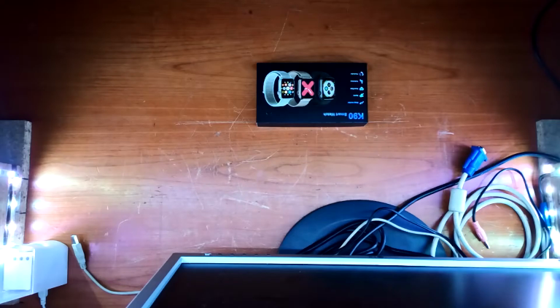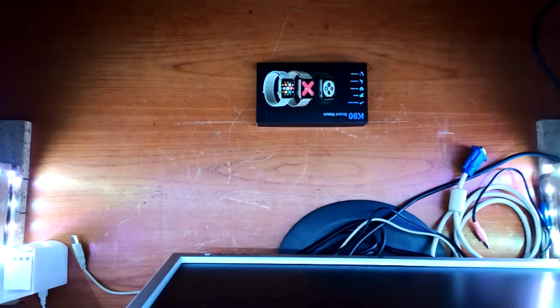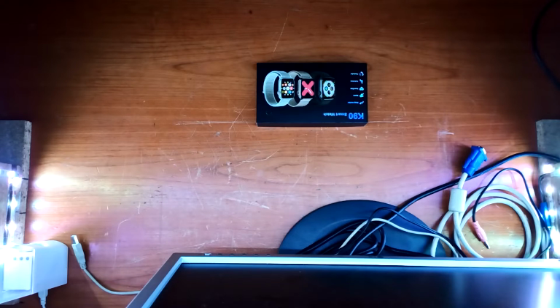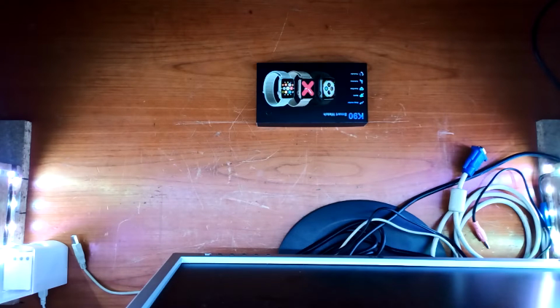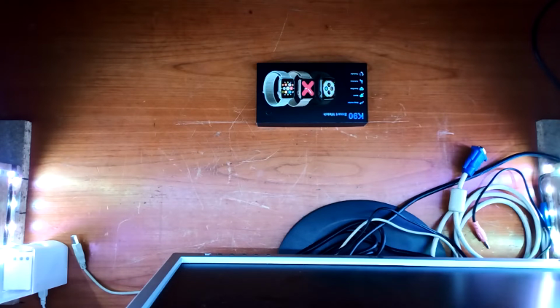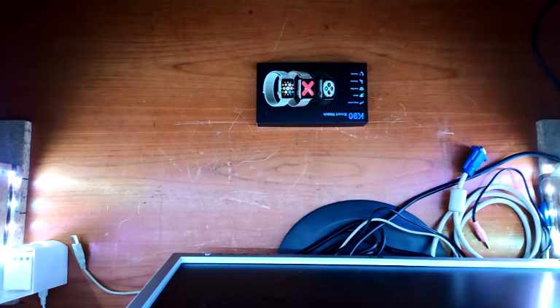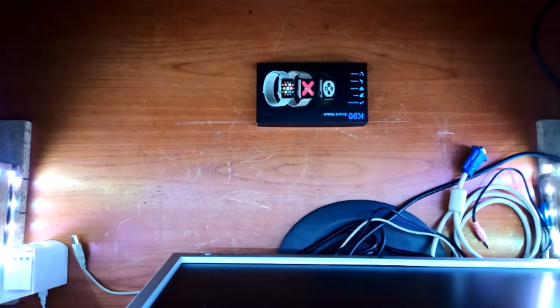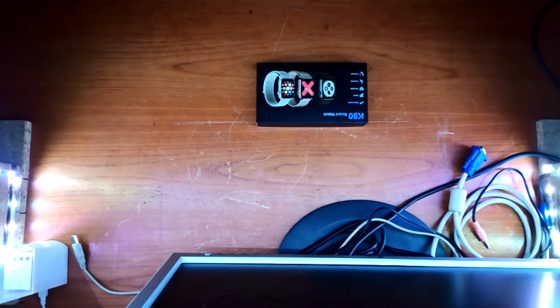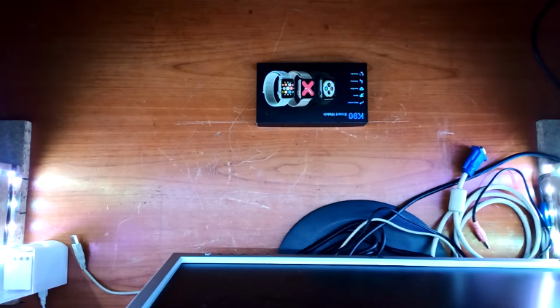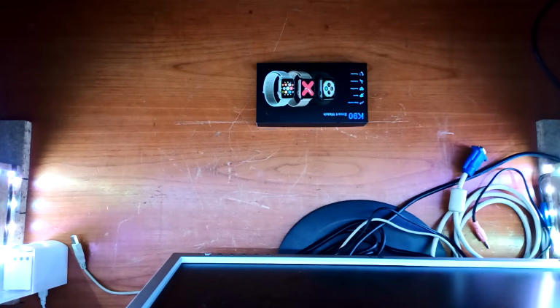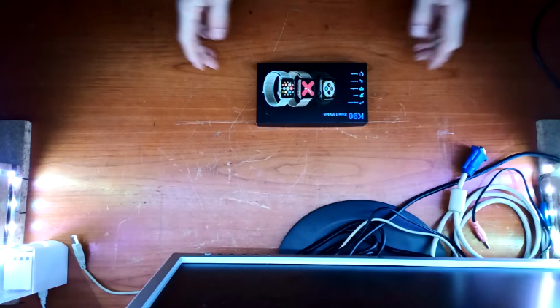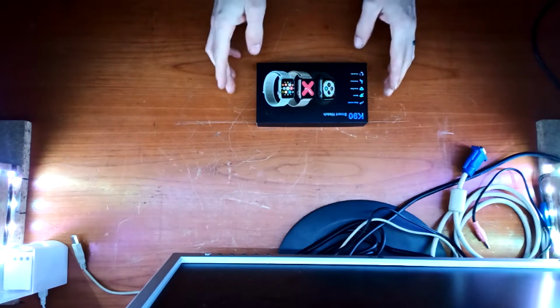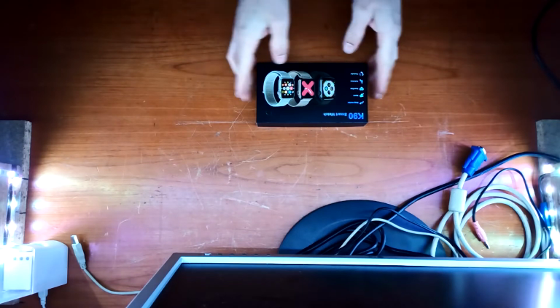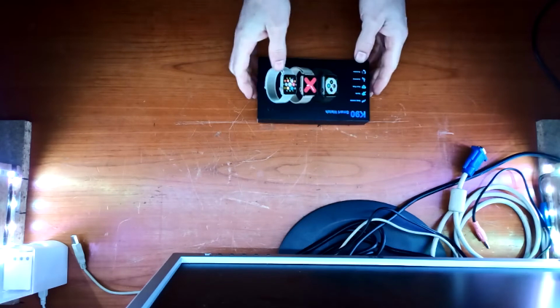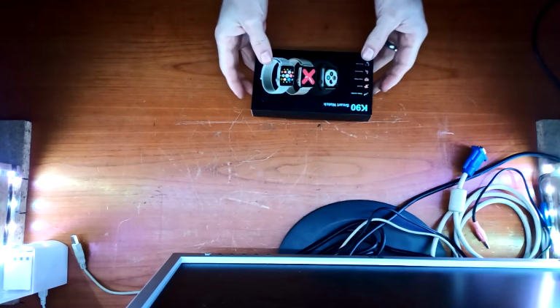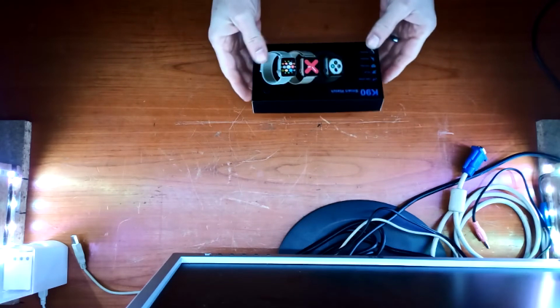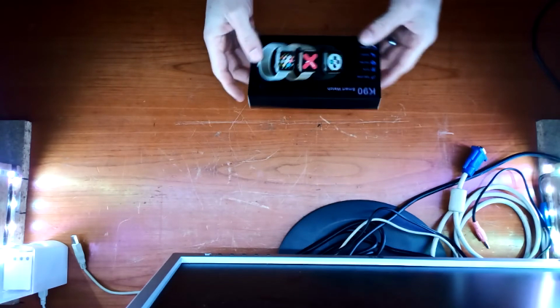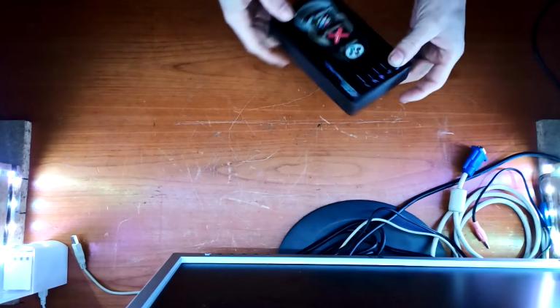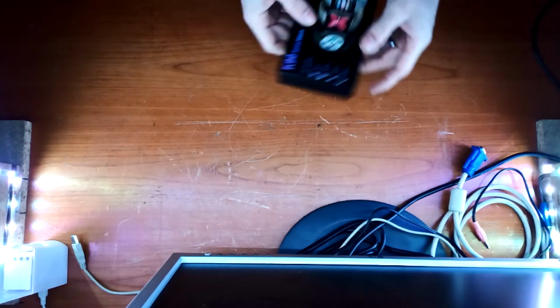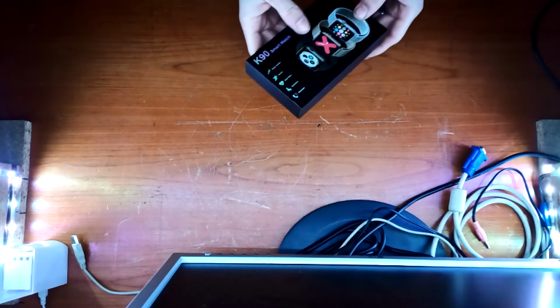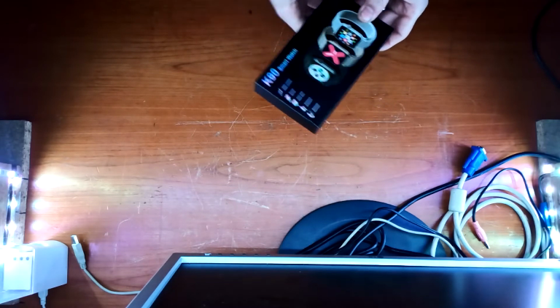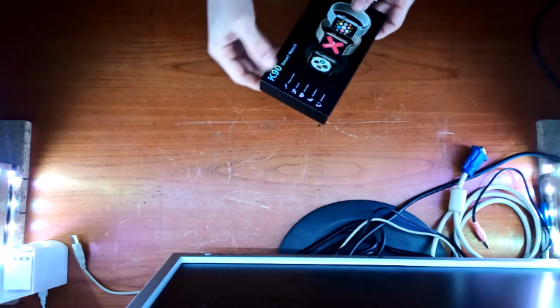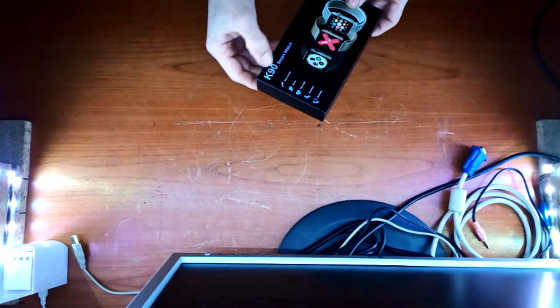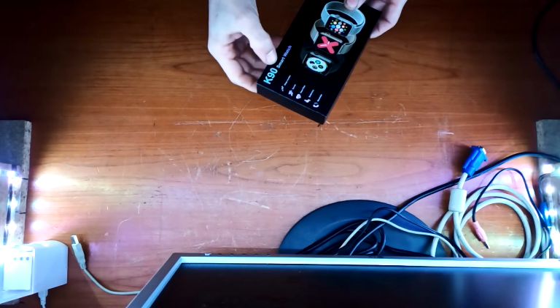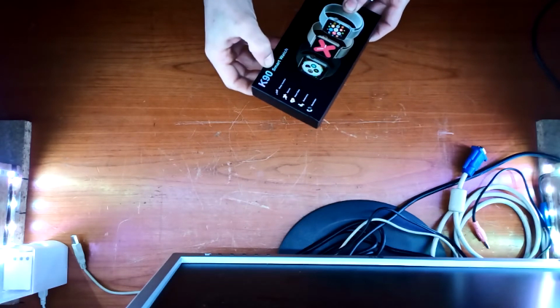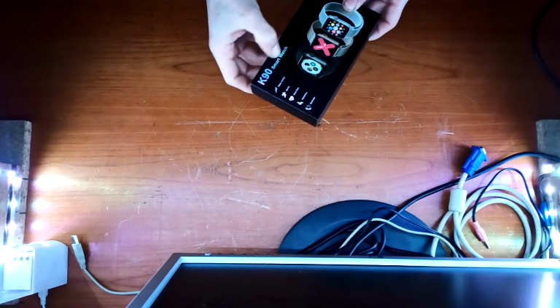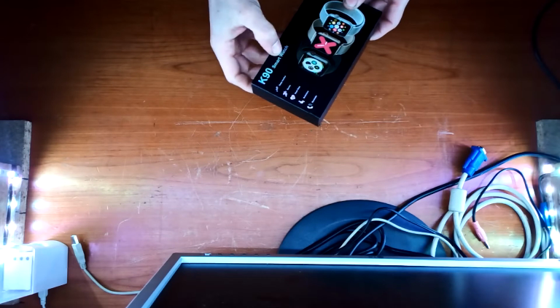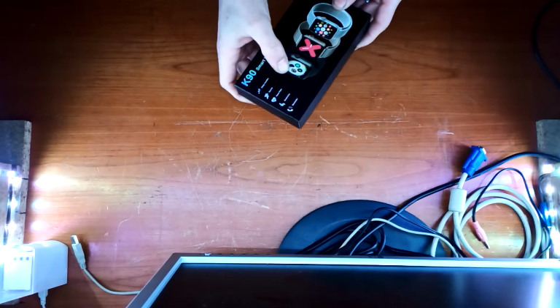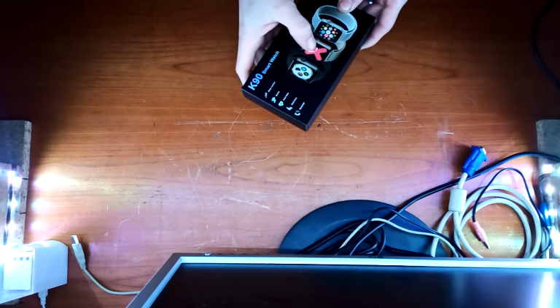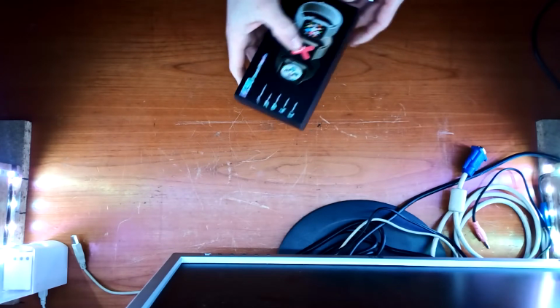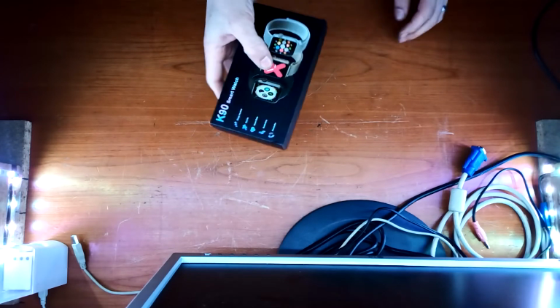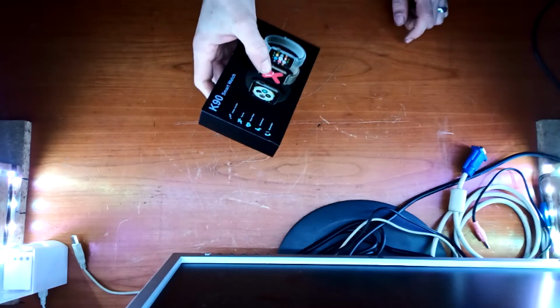Willkommen bei IT.com und RCK Service. Ich freue mich, dass ihr mein Video ausgewählt habt, denn heute geht es um was Neues, ganz was Neues – um einen K90 Smartwatch, eine Smart-Uhr.